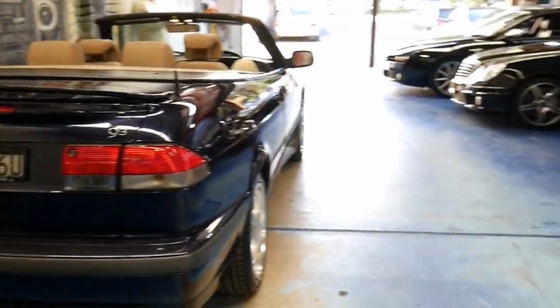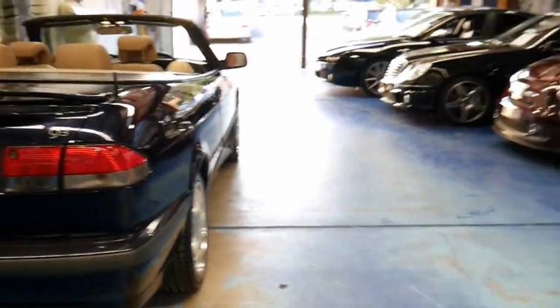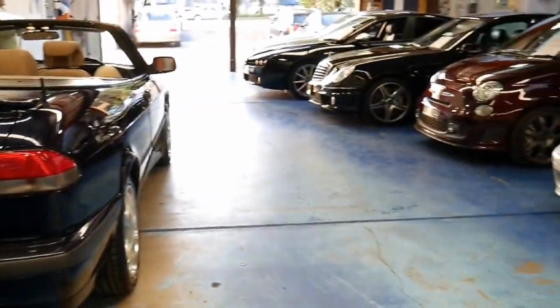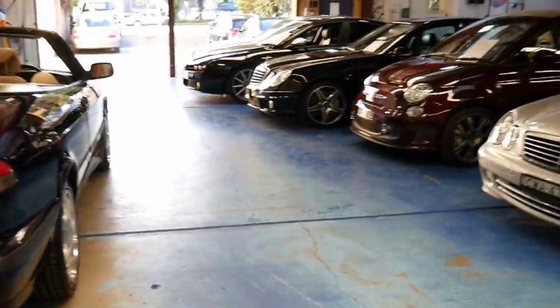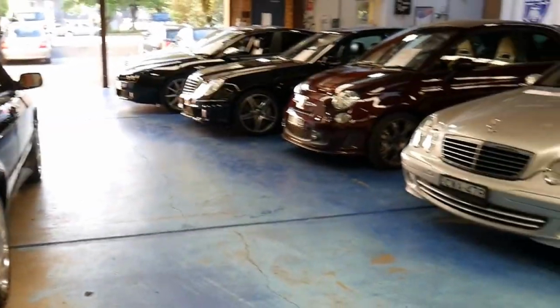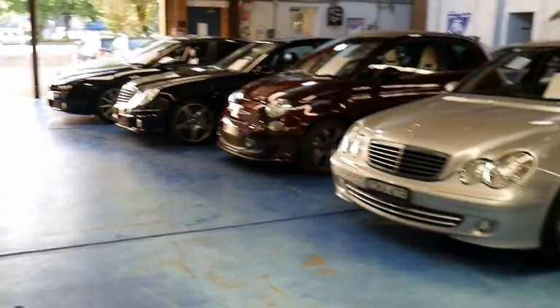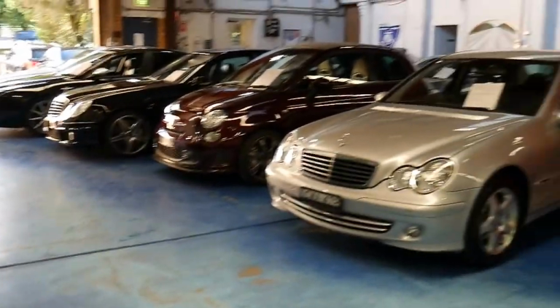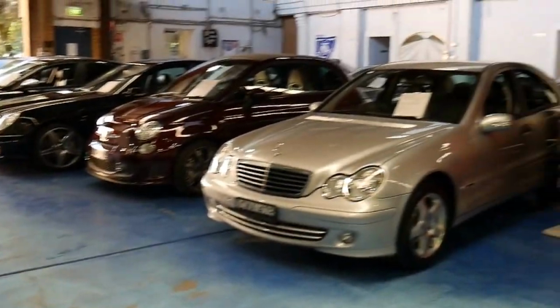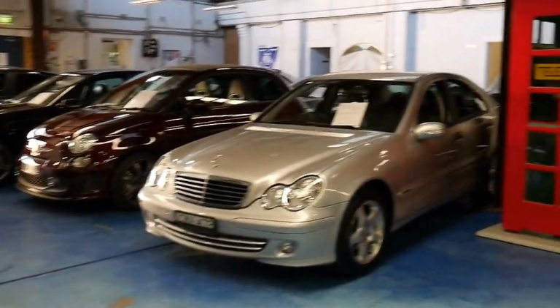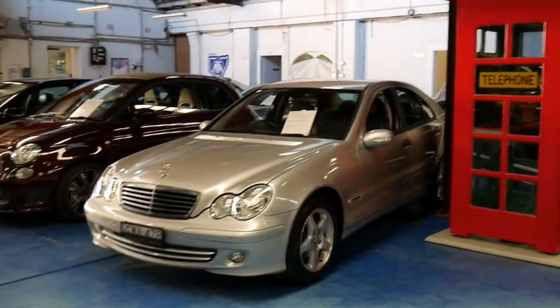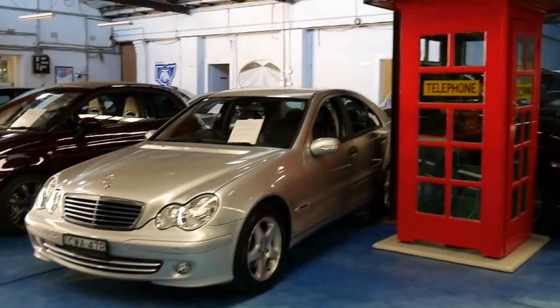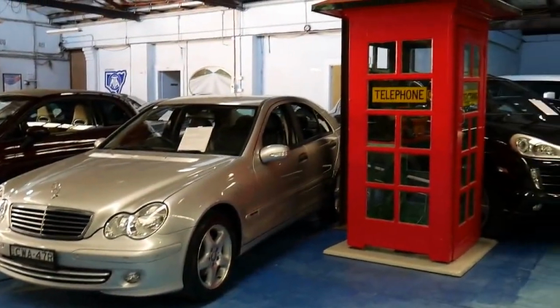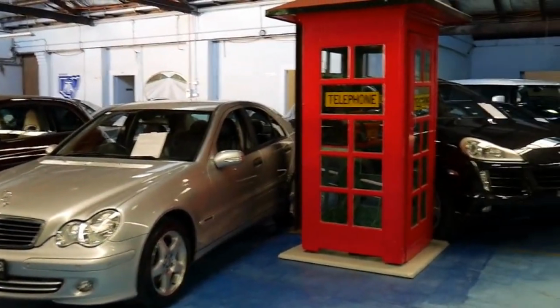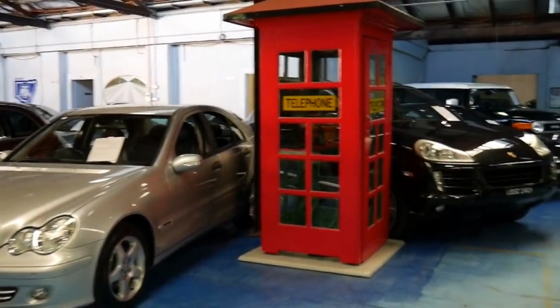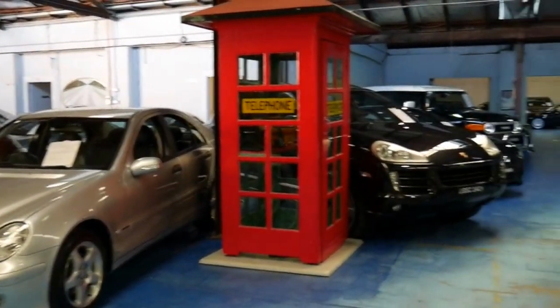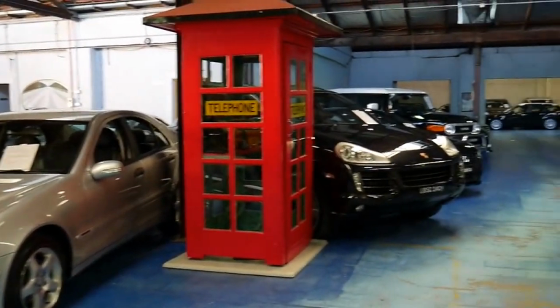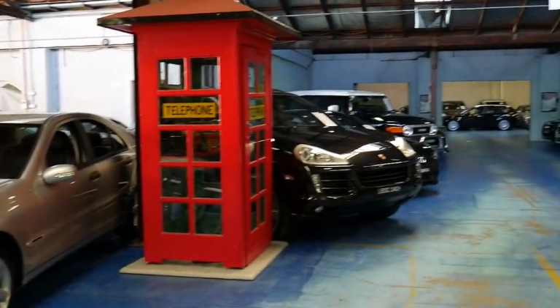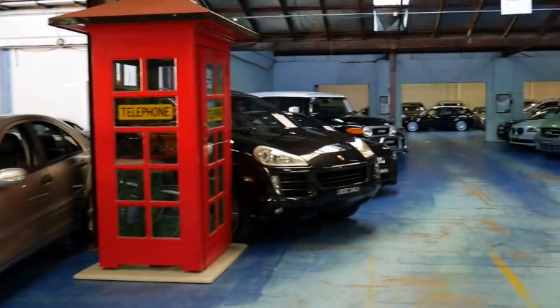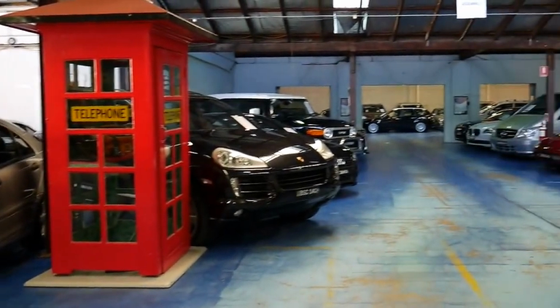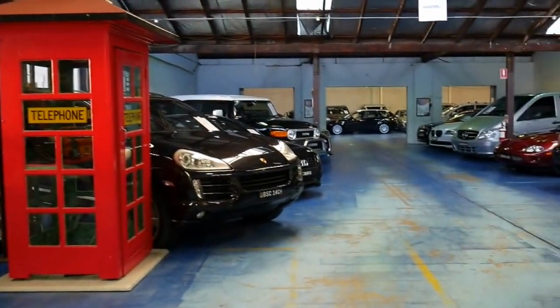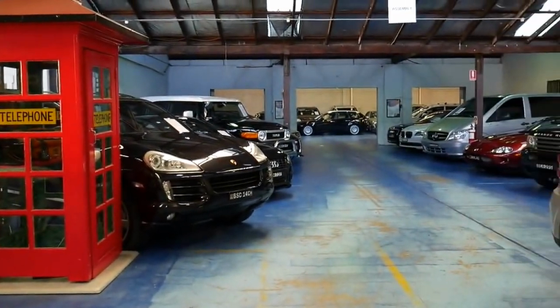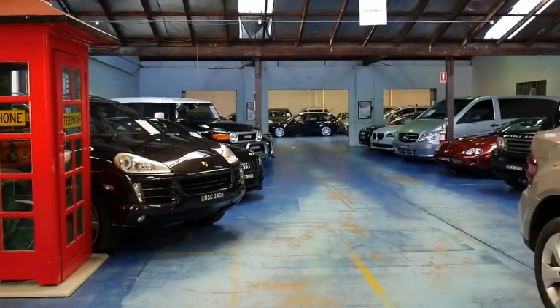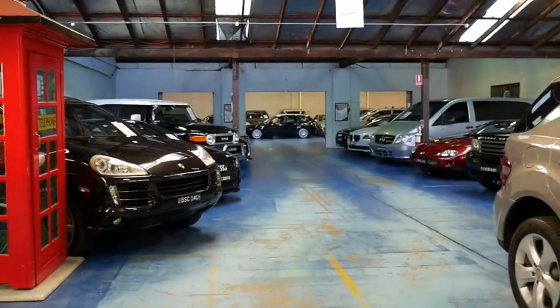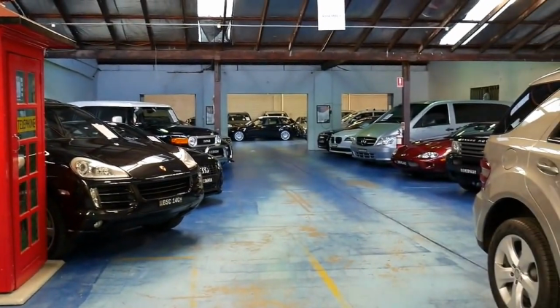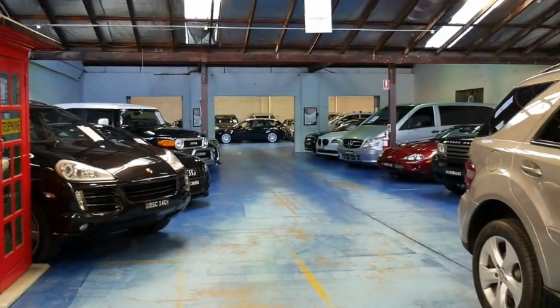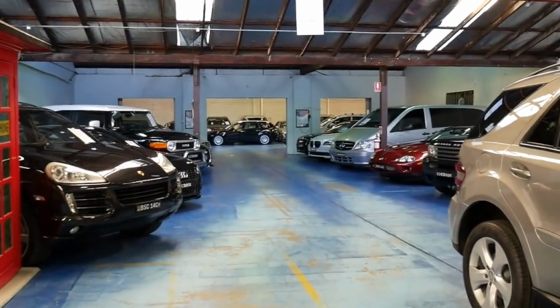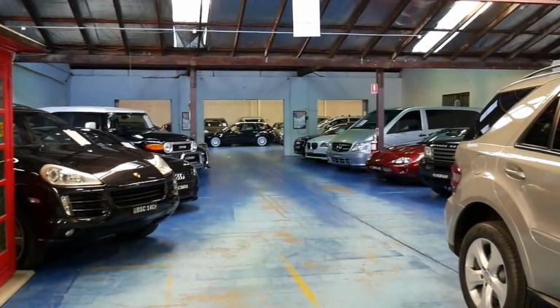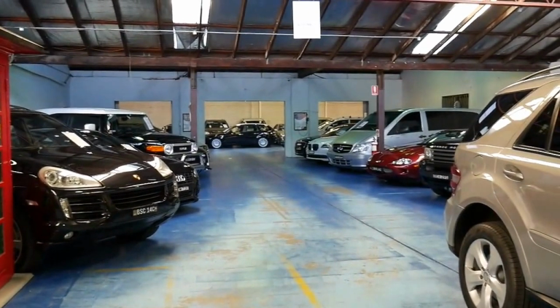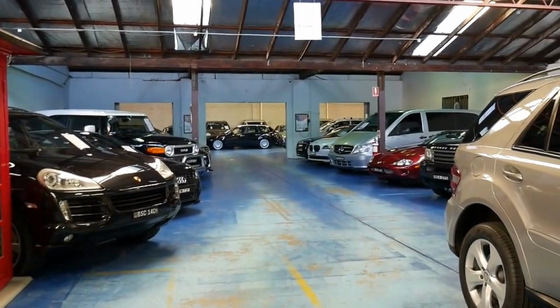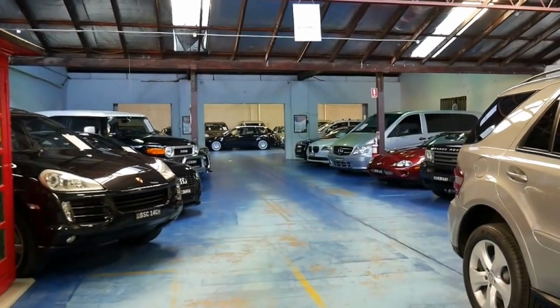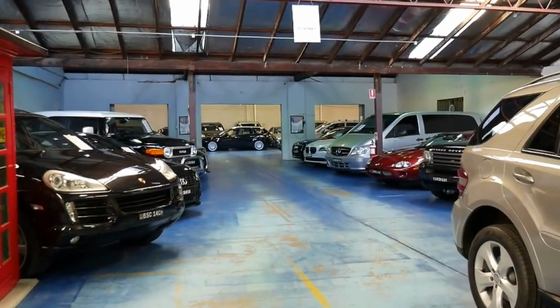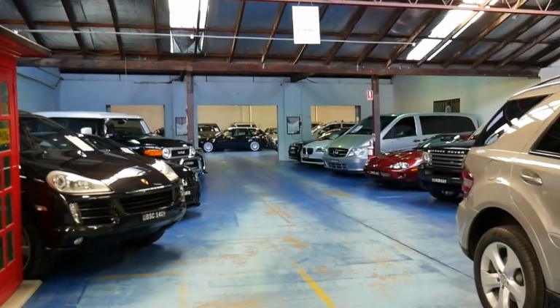Thanks for taking the time to watch our video. We're located in Marrickville and we're in a warehouse with about 75 vehicles undercover. Thanks so much for watching.